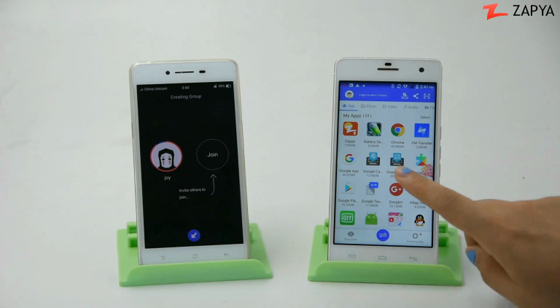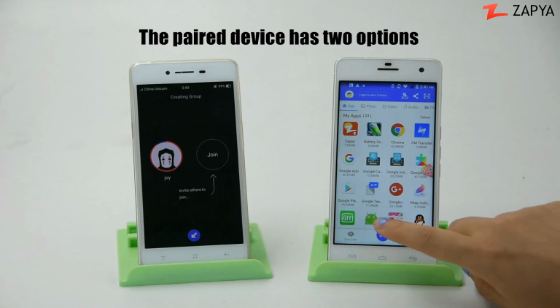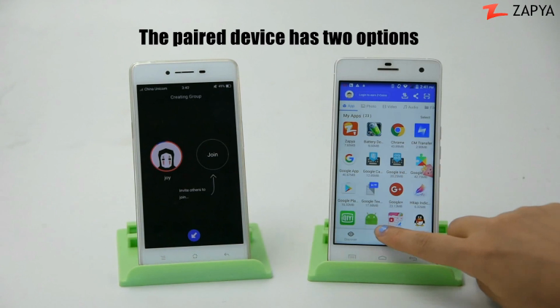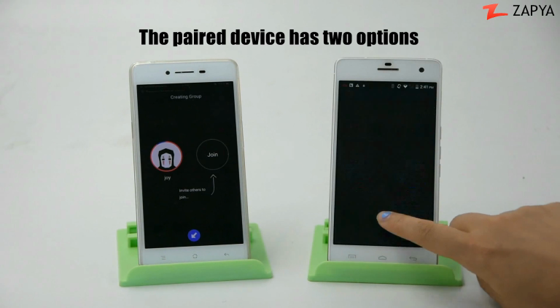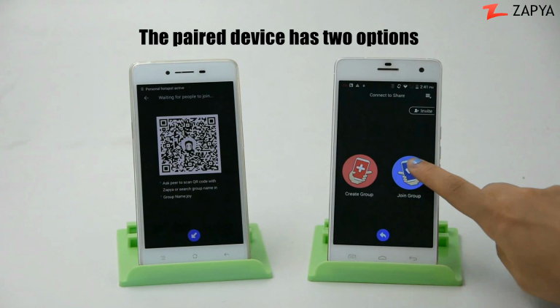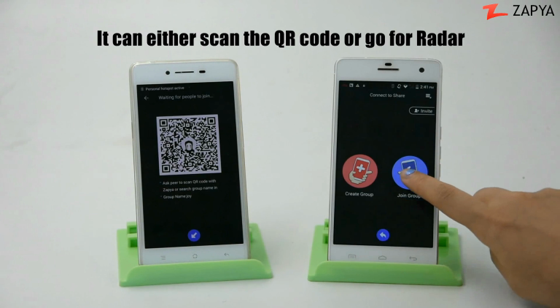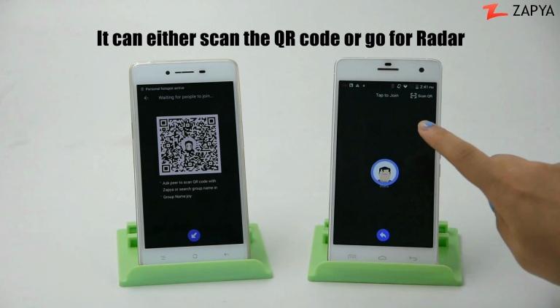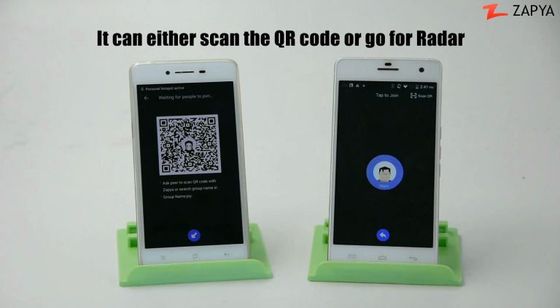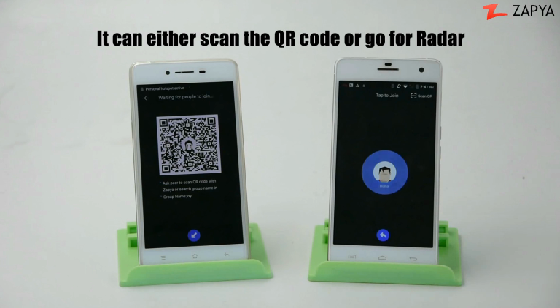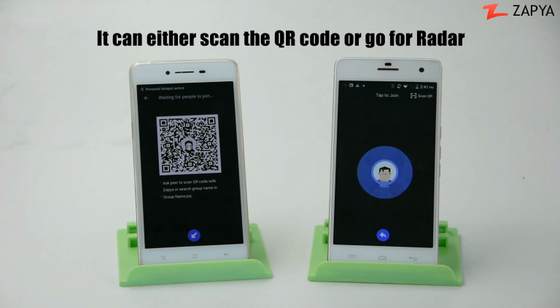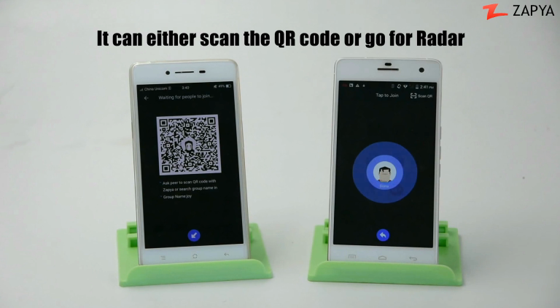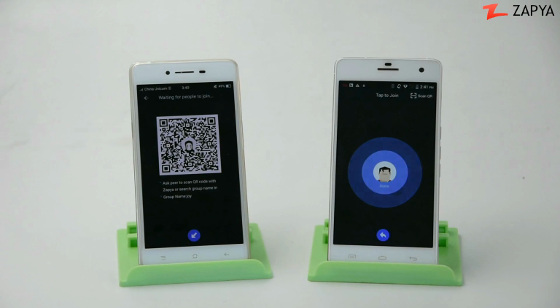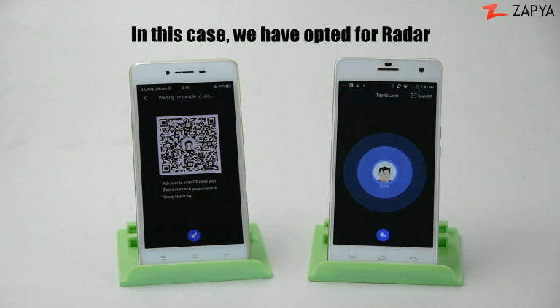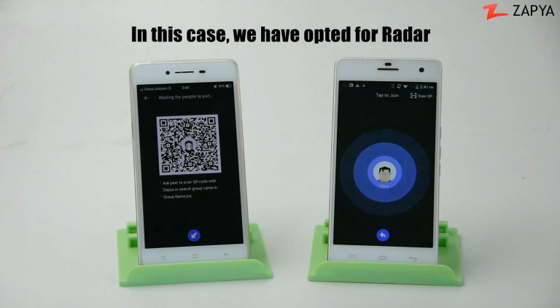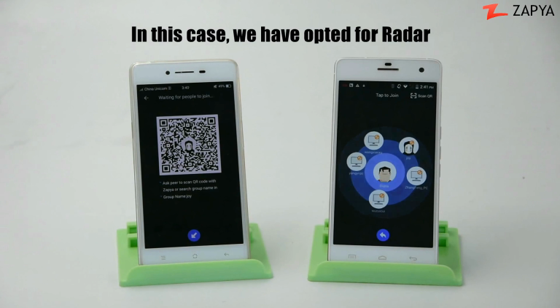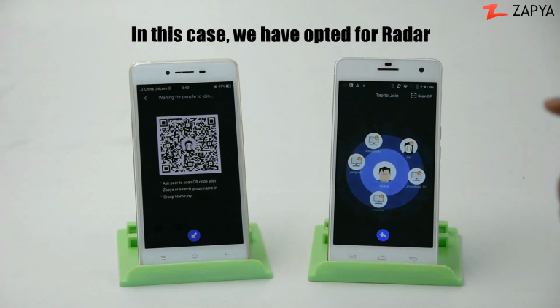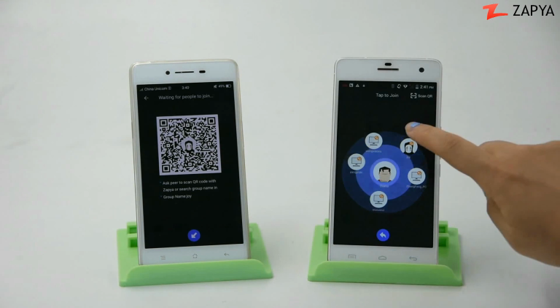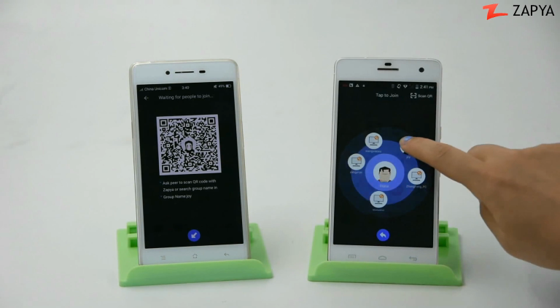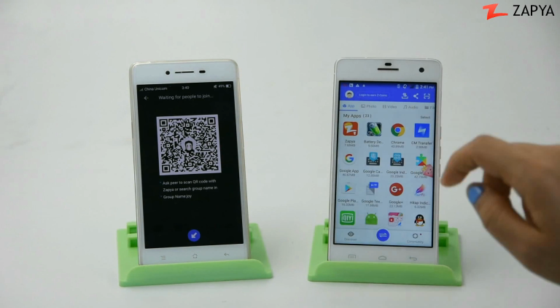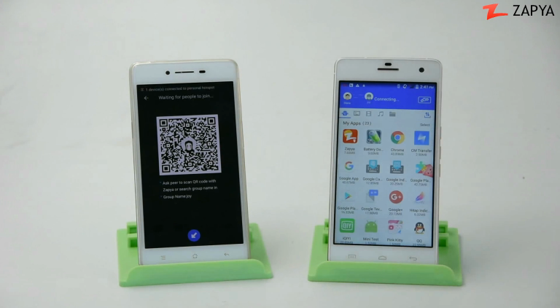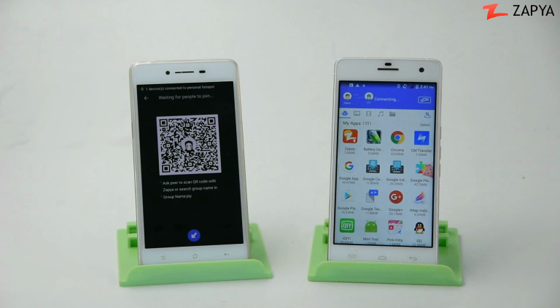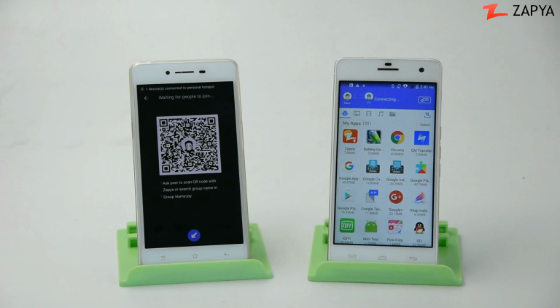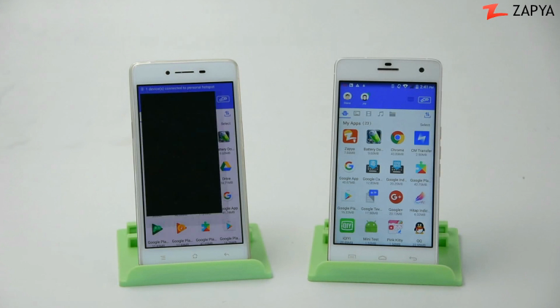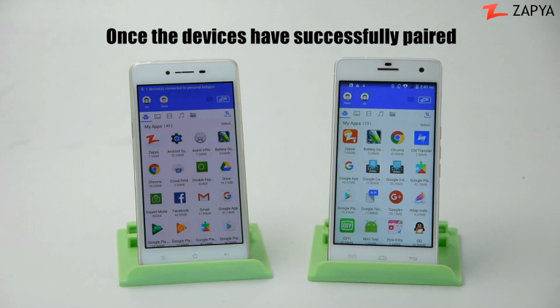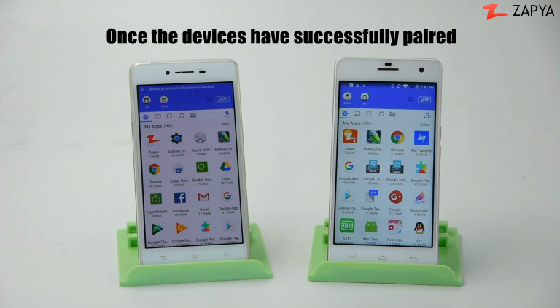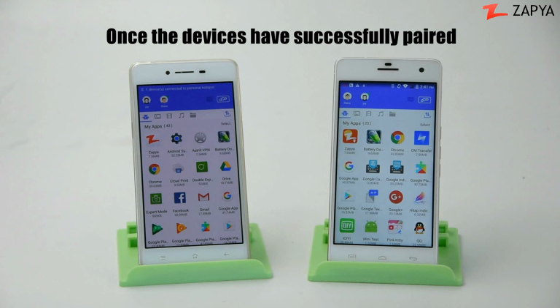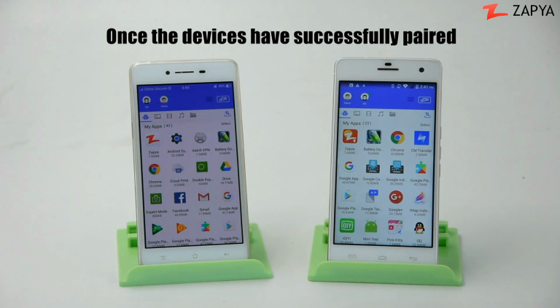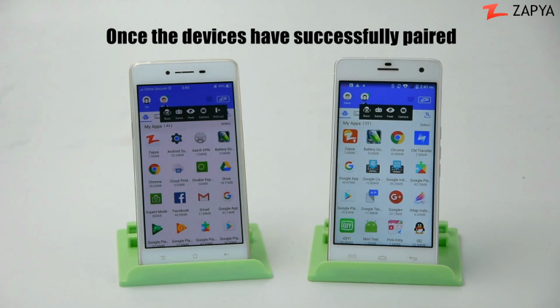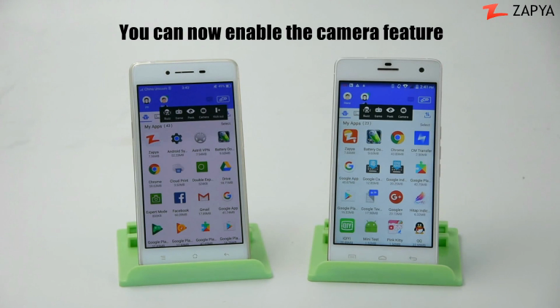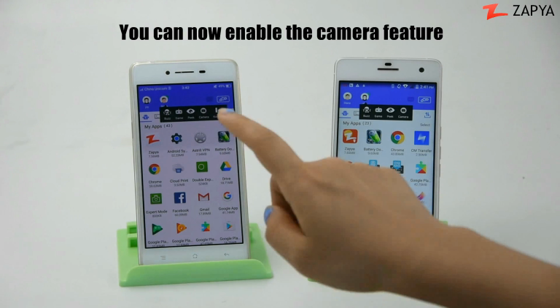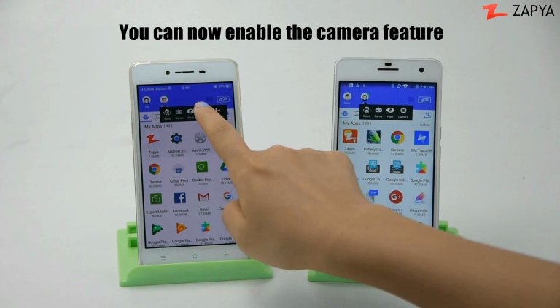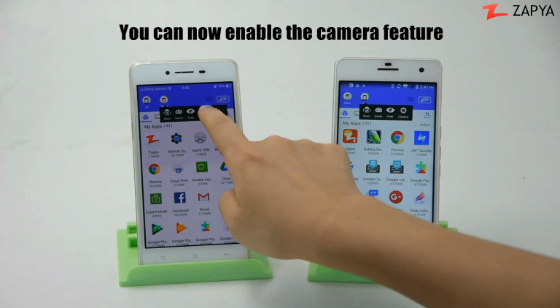The paired device has two options: it can either scan the QR code or go for radar. In this case, we've opted for radar. Once the devices have successfully paired, you can now enable the camera feature.